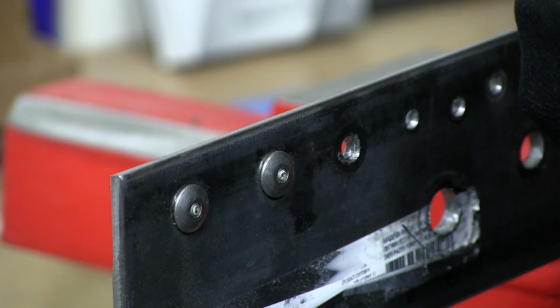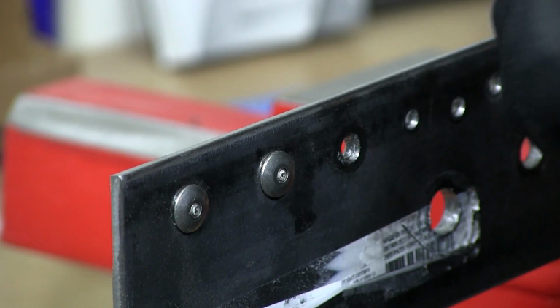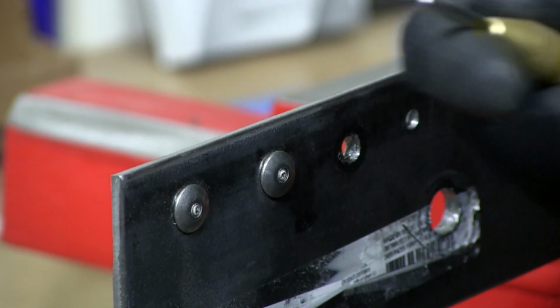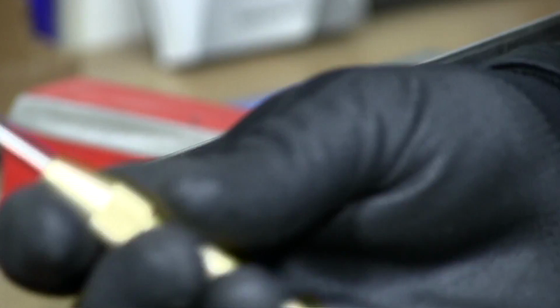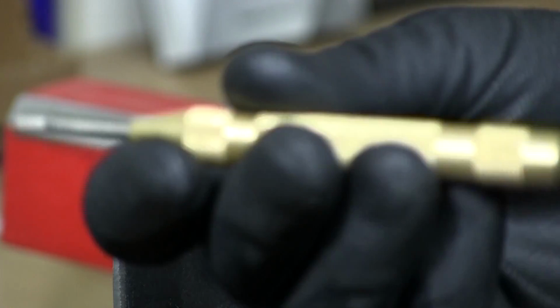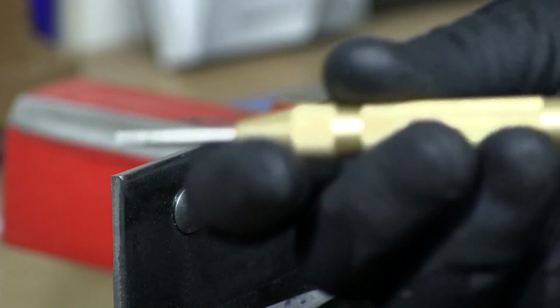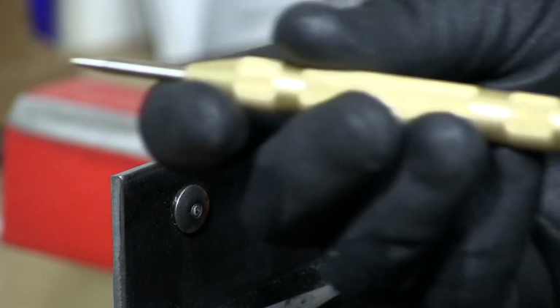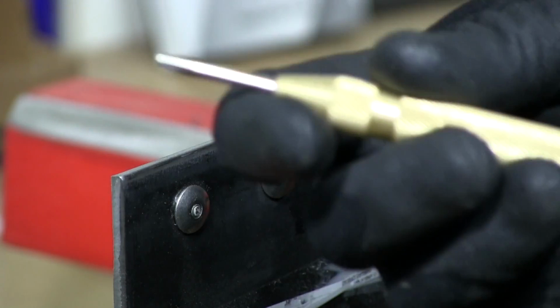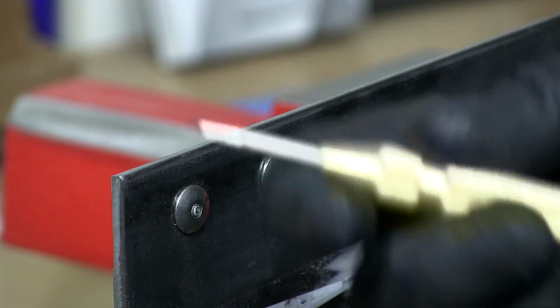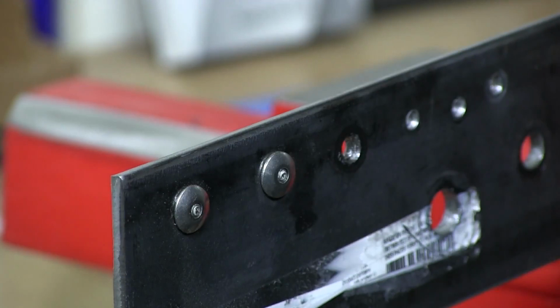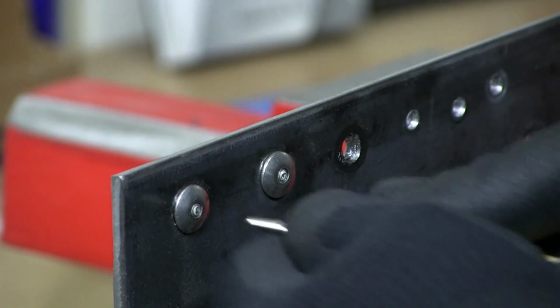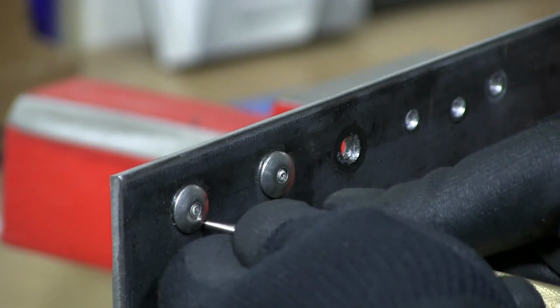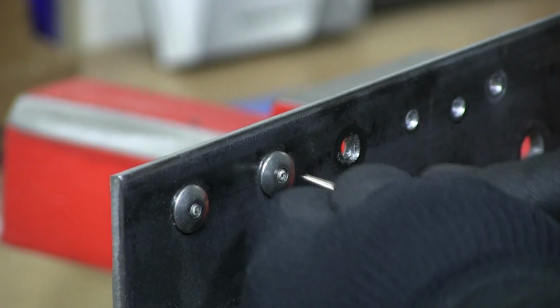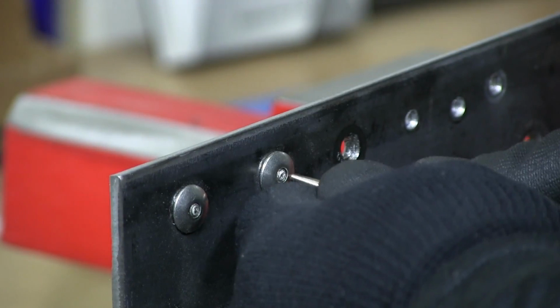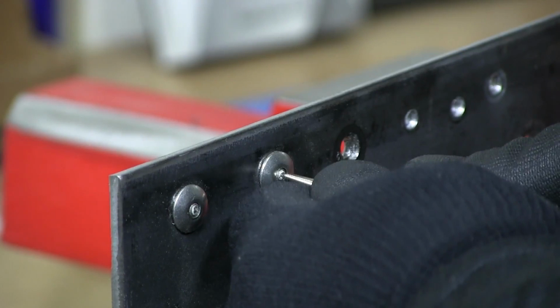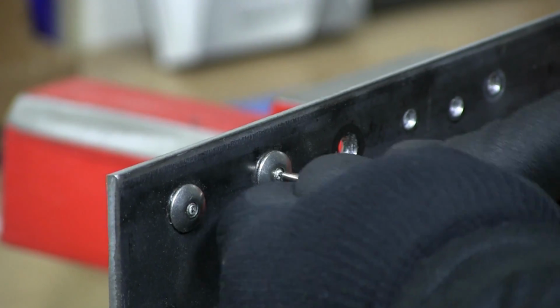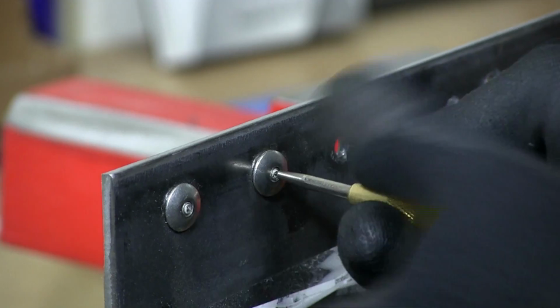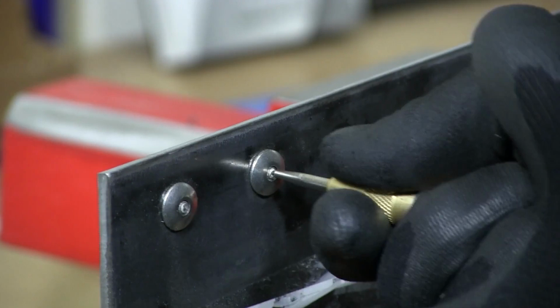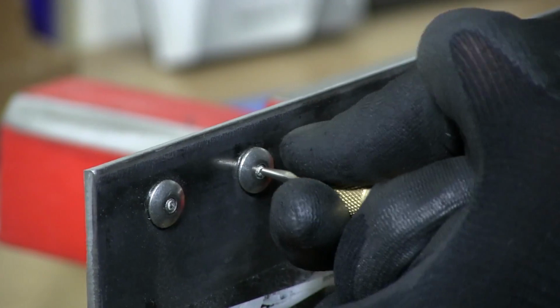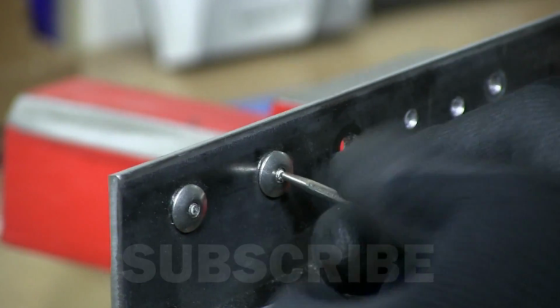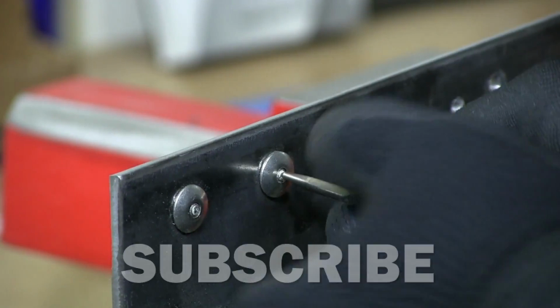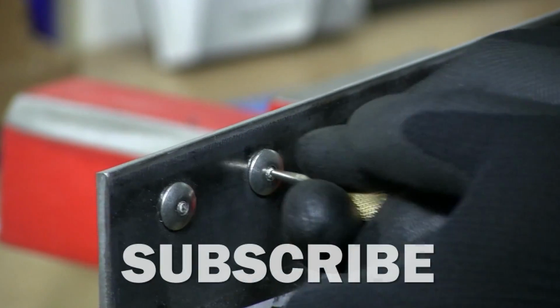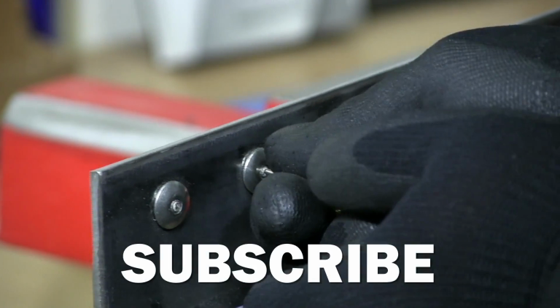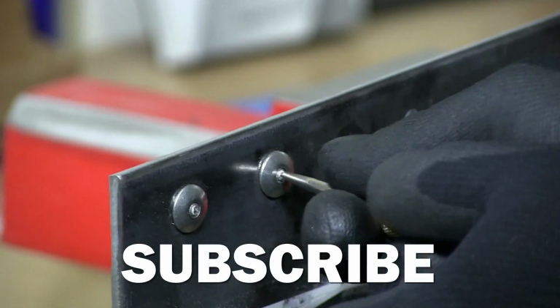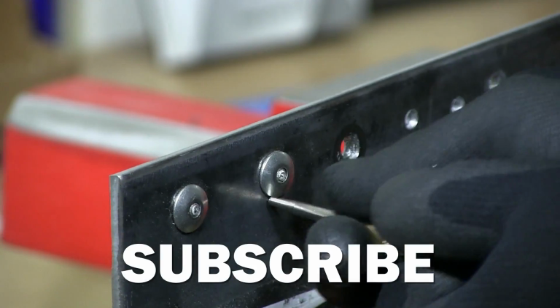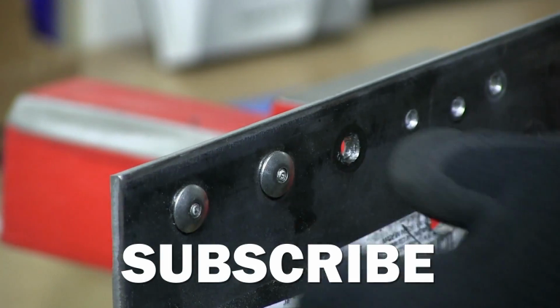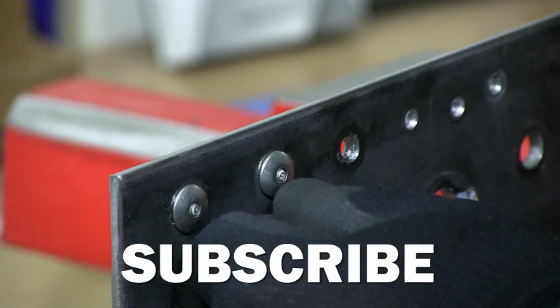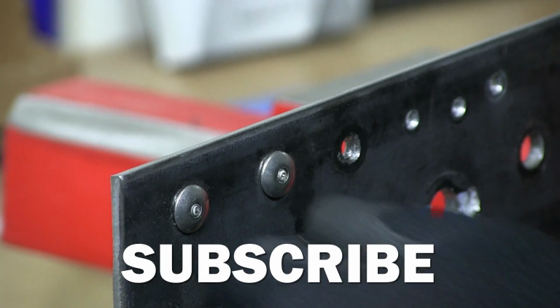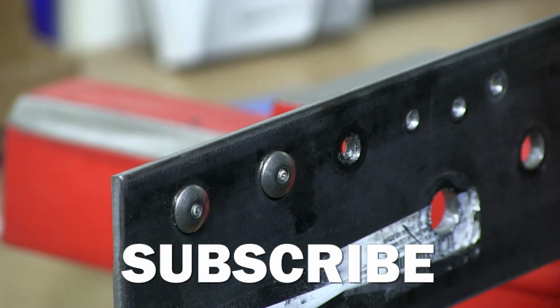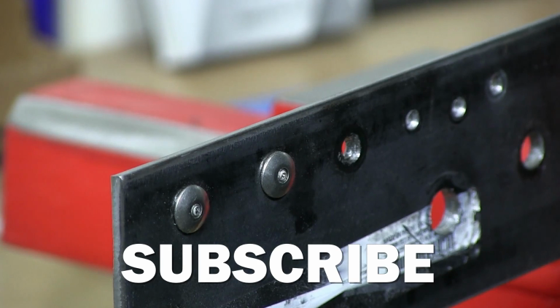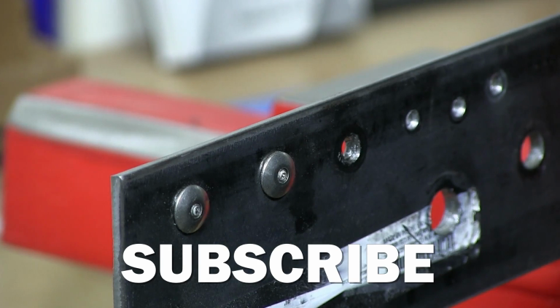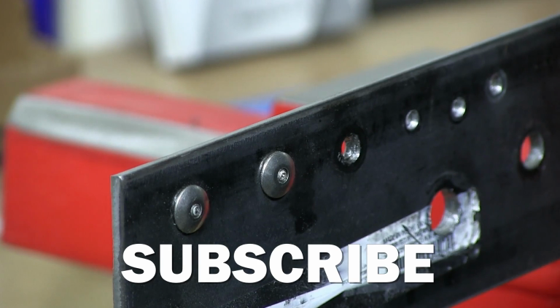The first thing I'm going to do is use my punch and I'm going to punch a hole, so I have a starting point for my drill.